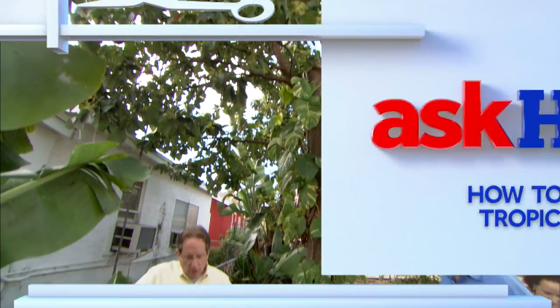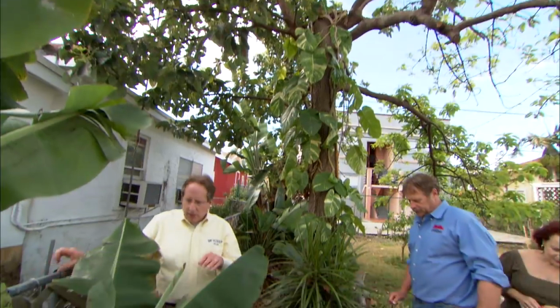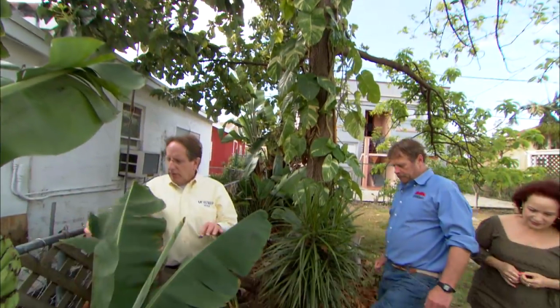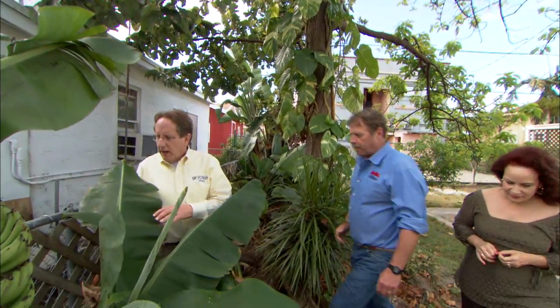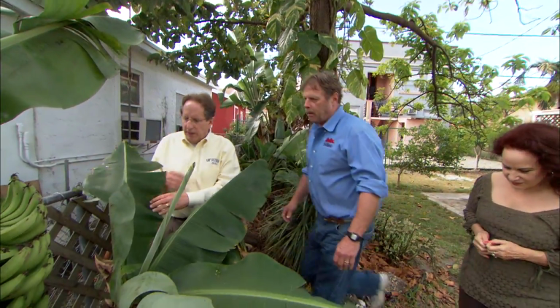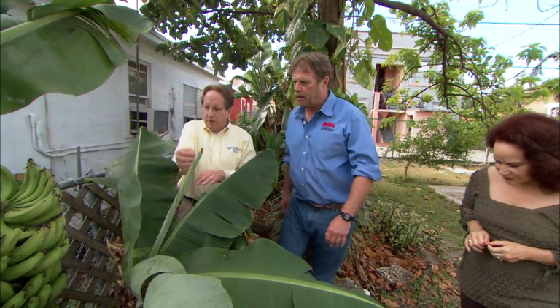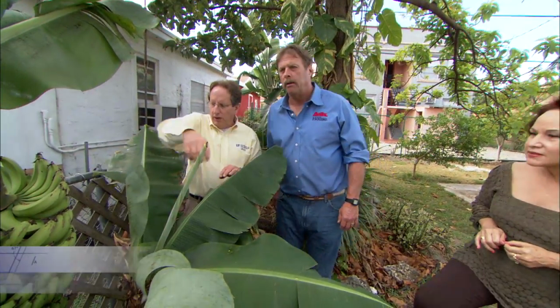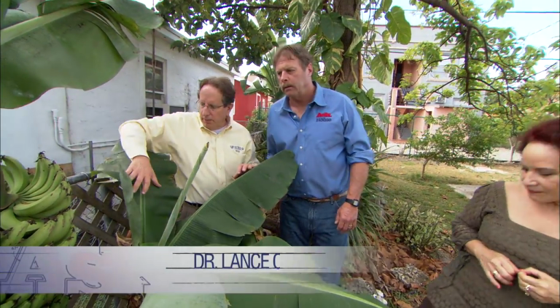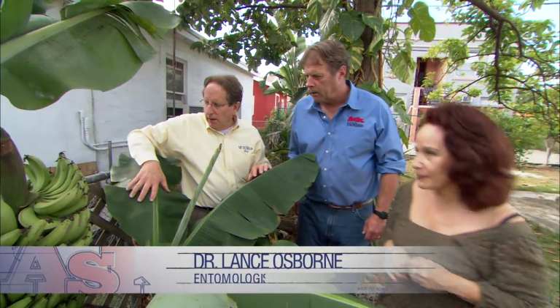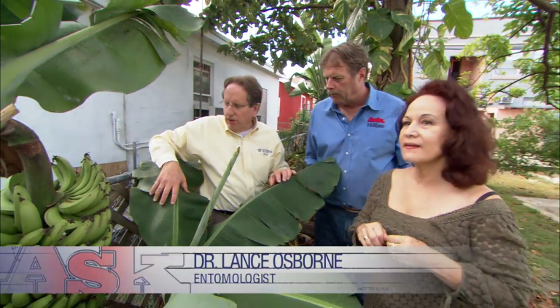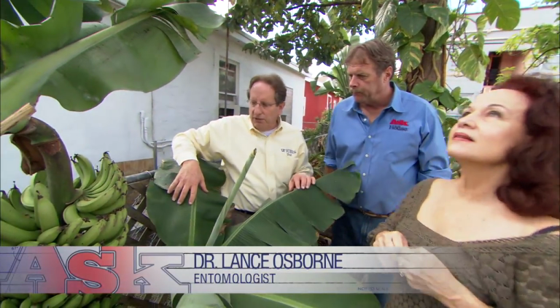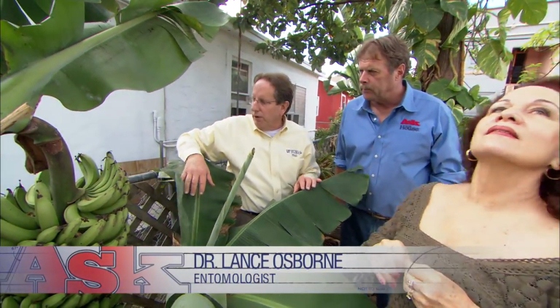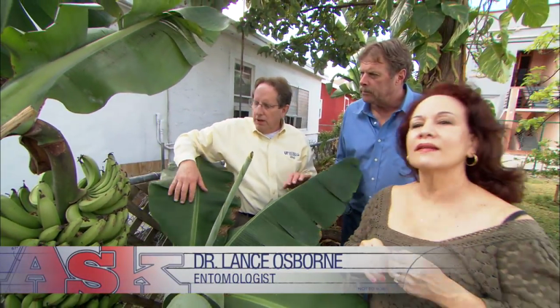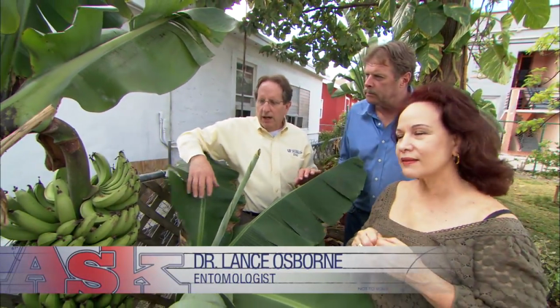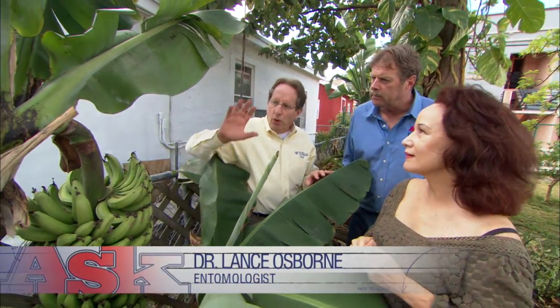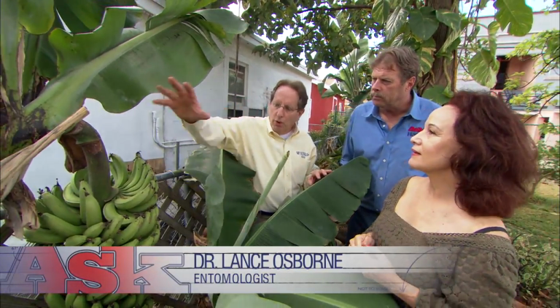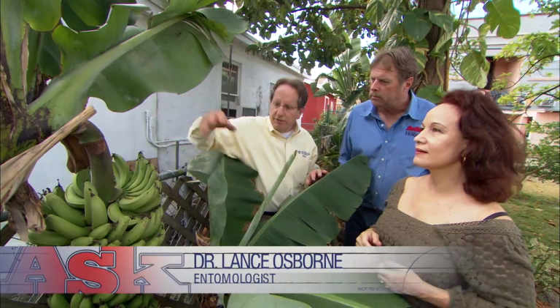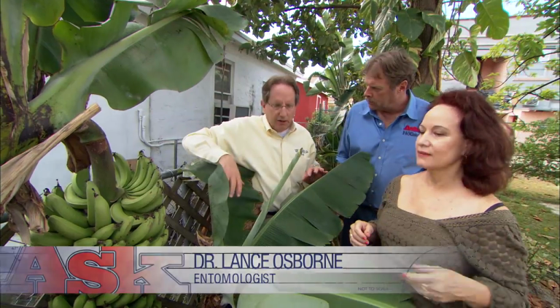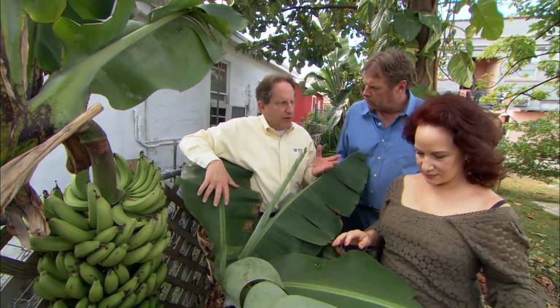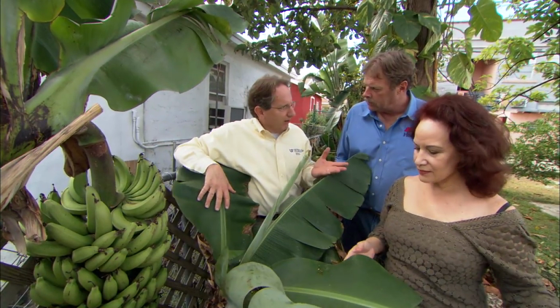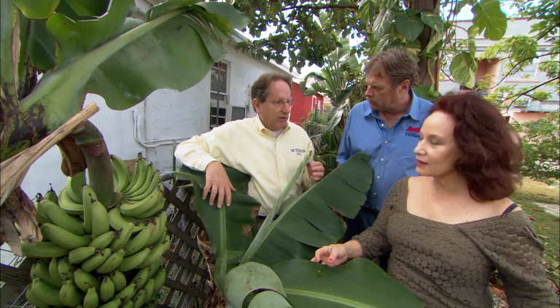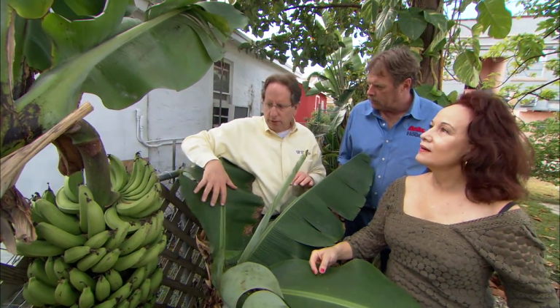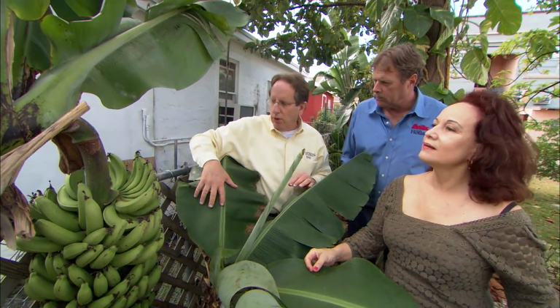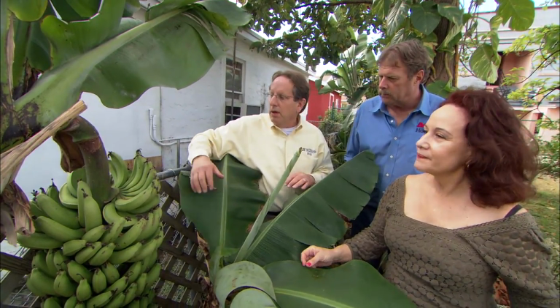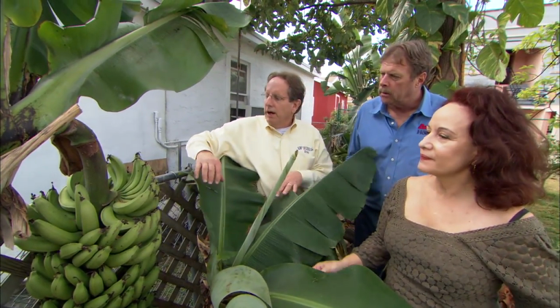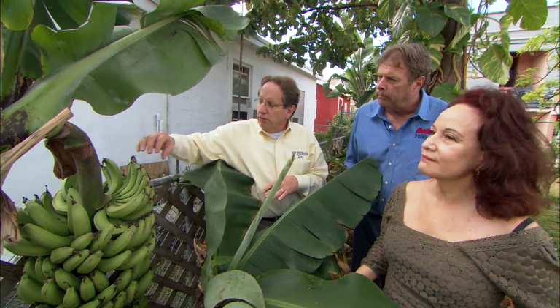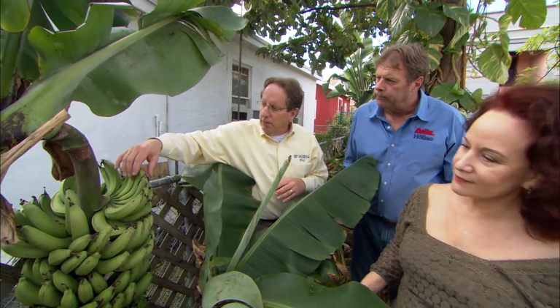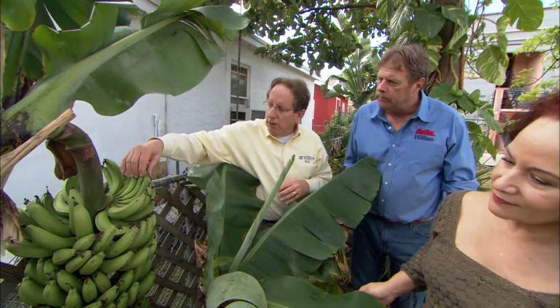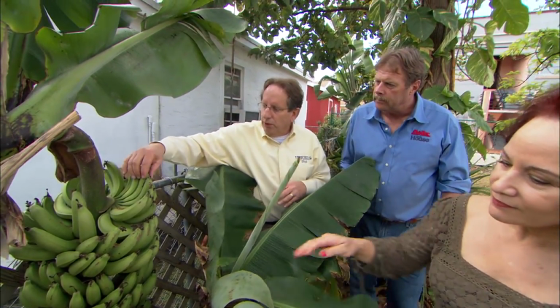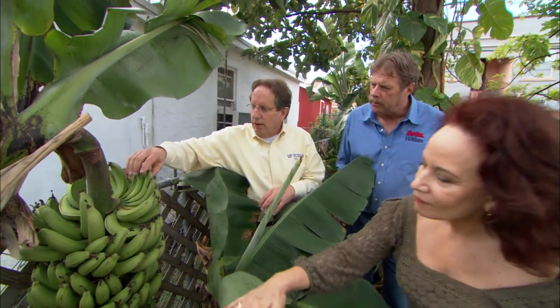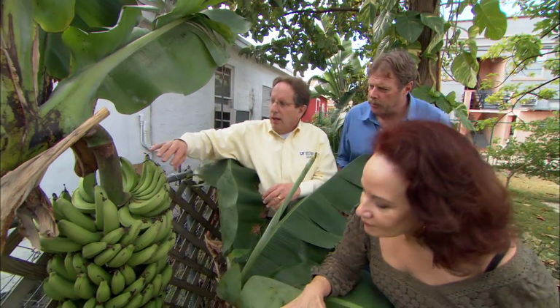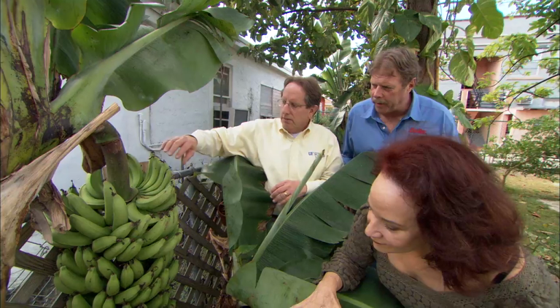I'm looking at this banana plant, which is fairly common in the landscape in South Florida. There's a whole row of different varieties here — we have about 64 that are grown. This one is actually putting on fruit and it's almost ready to pick.